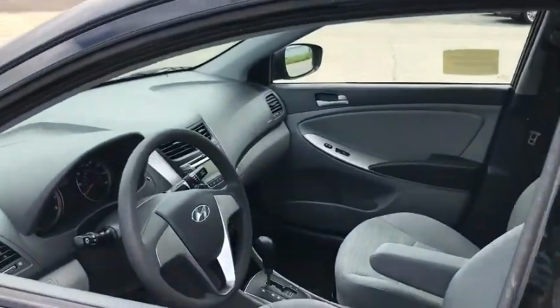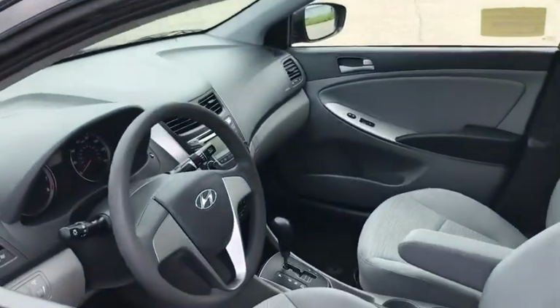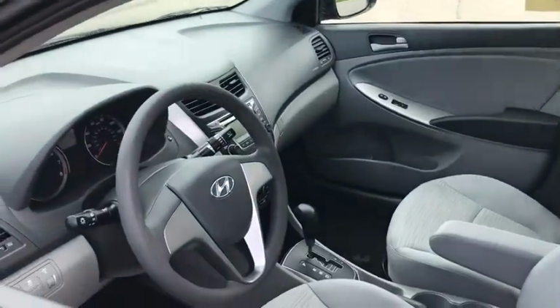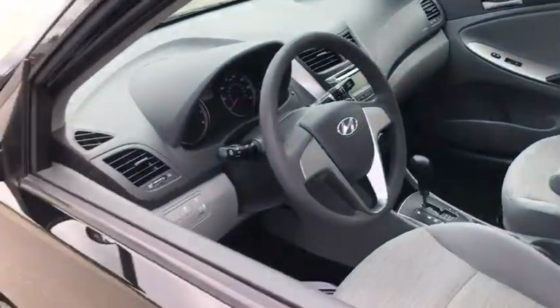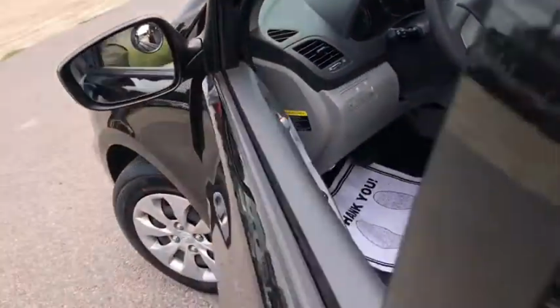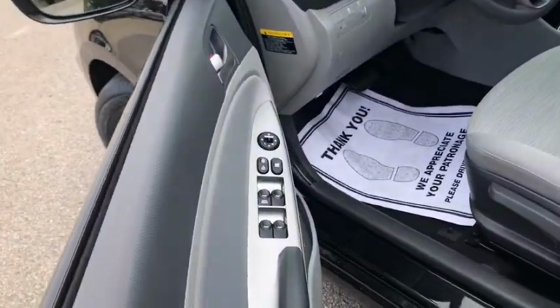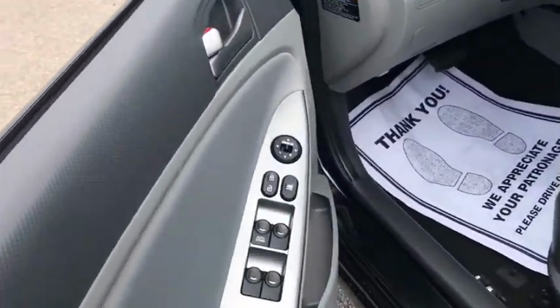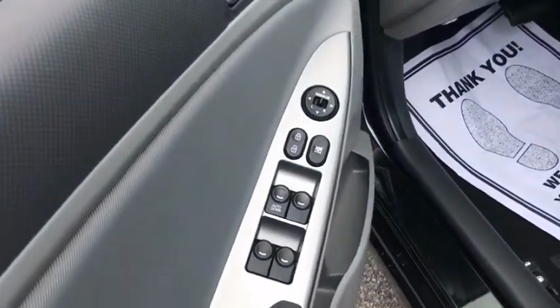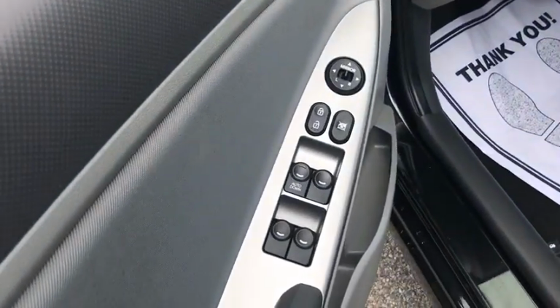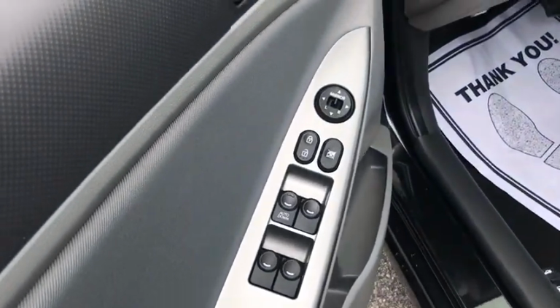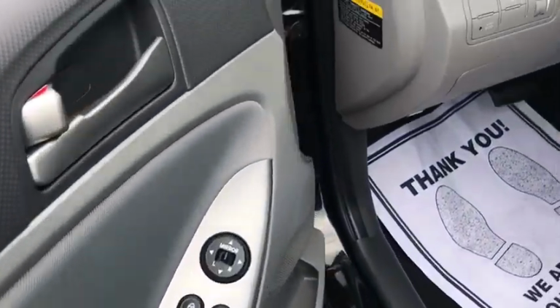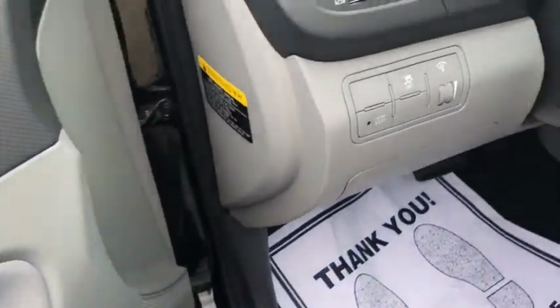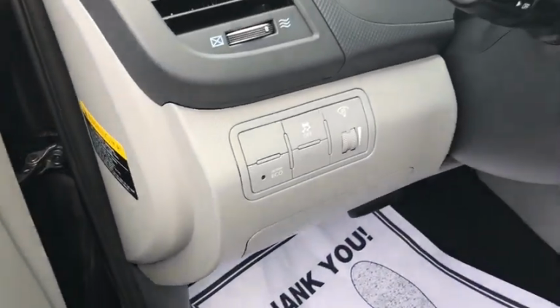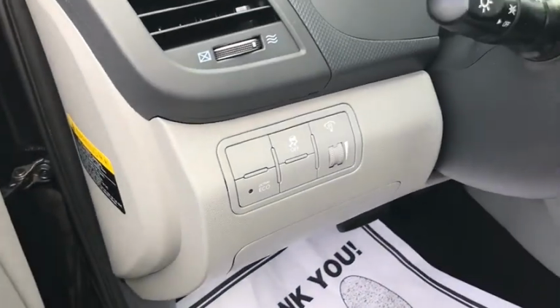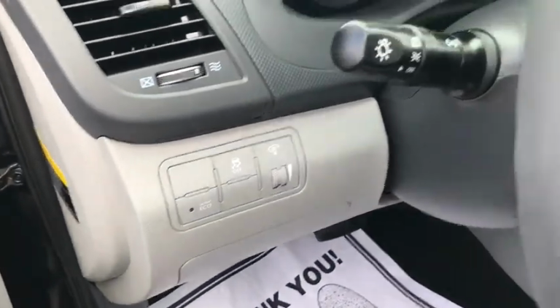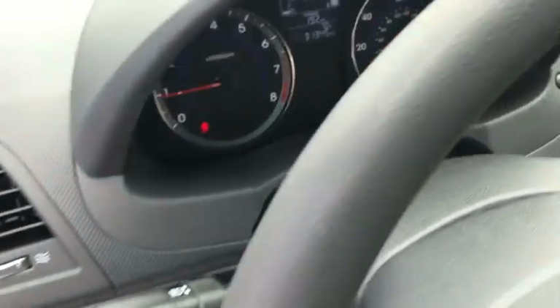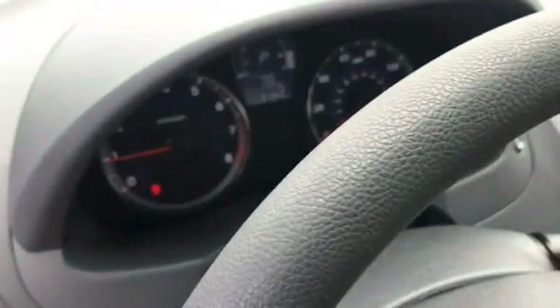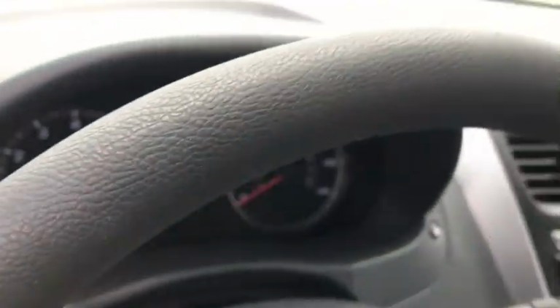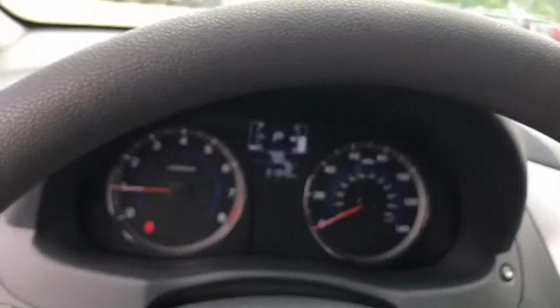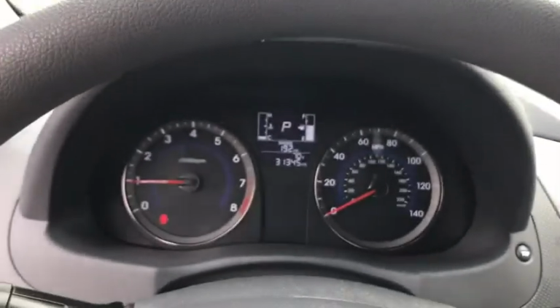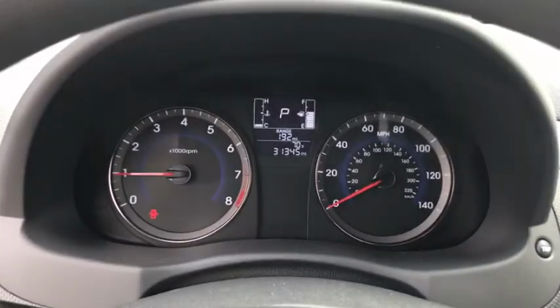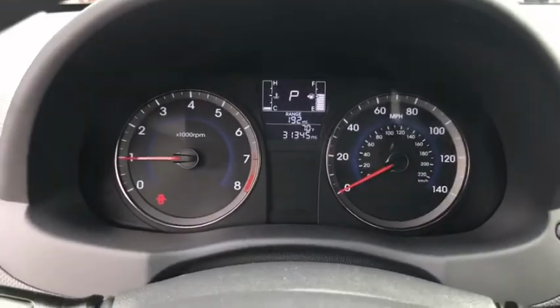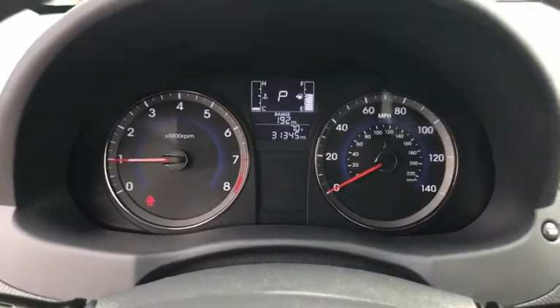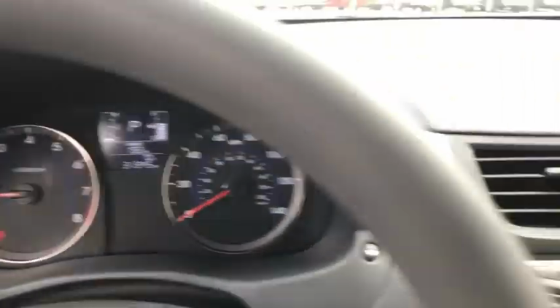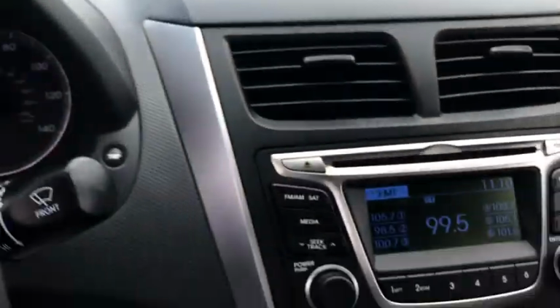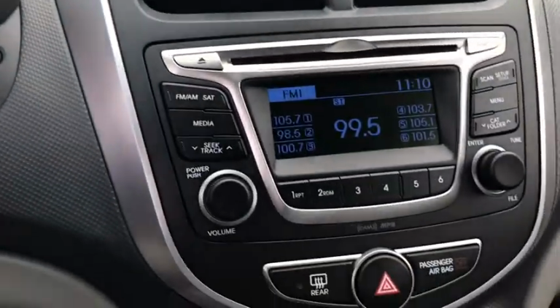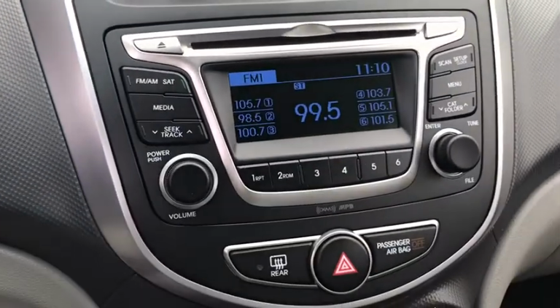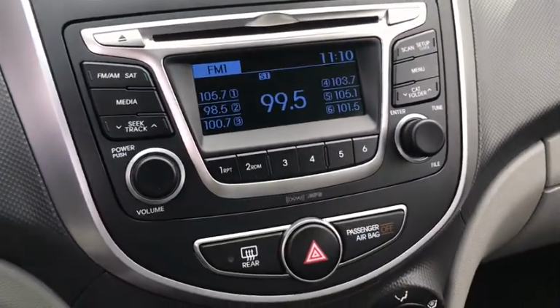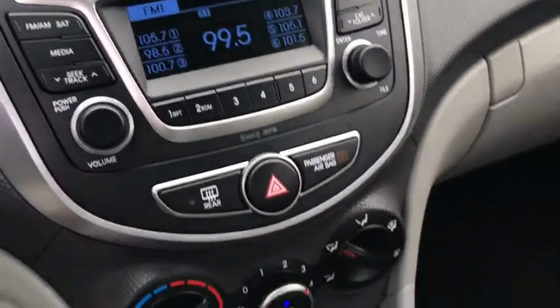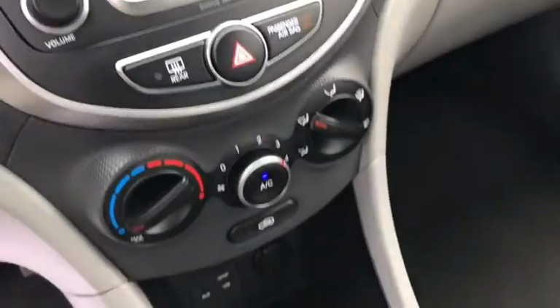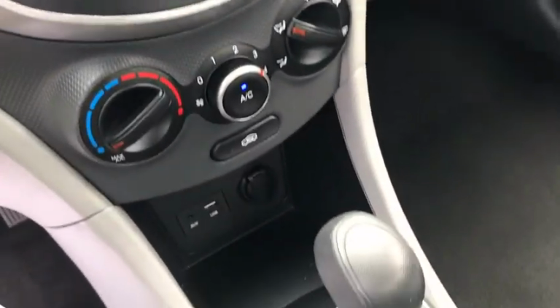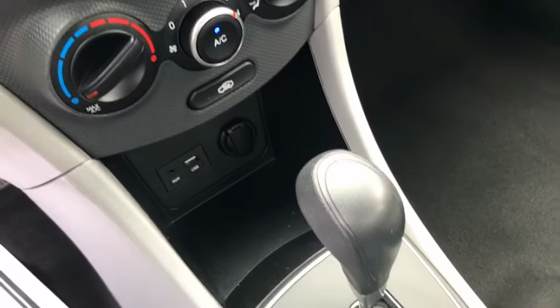Traction control, dual airbags, power steering, cruise control, power locks, power windows, trip computer, rear window defroster, electronic stability control, CD player, remote keyless entry.